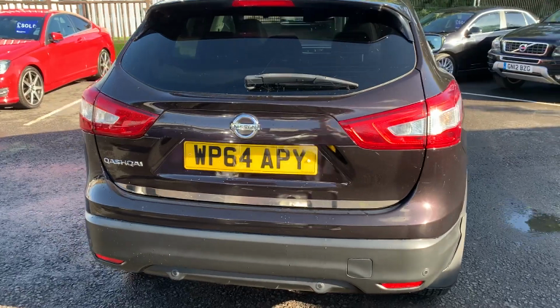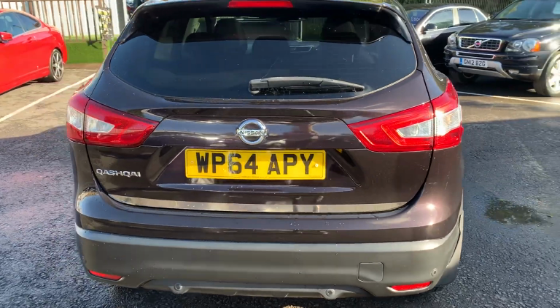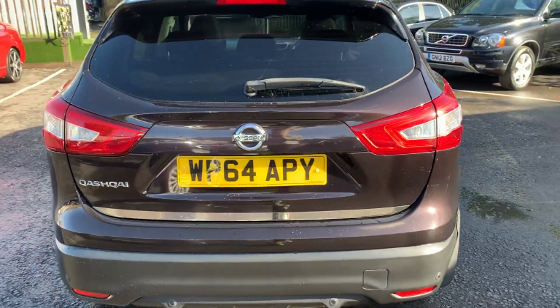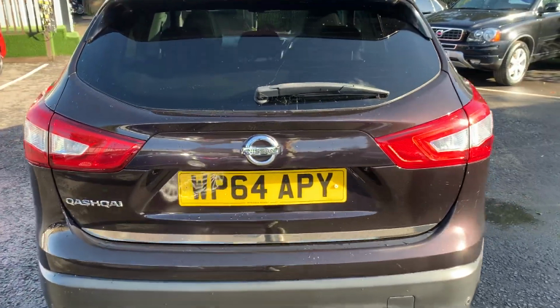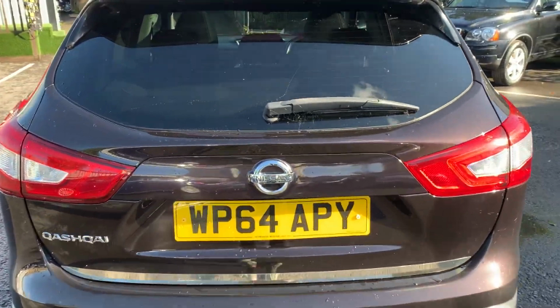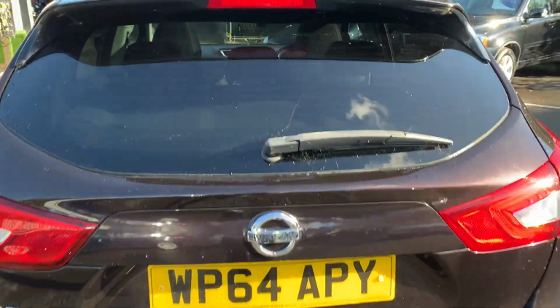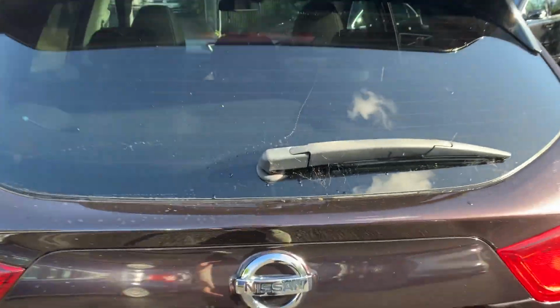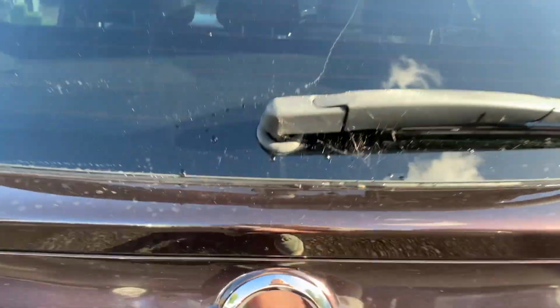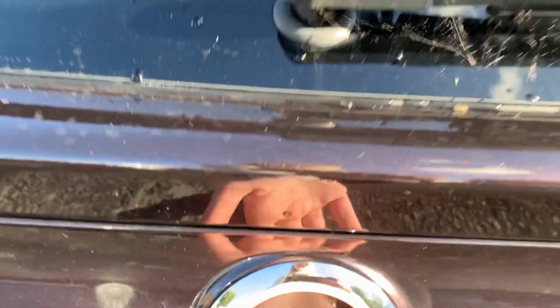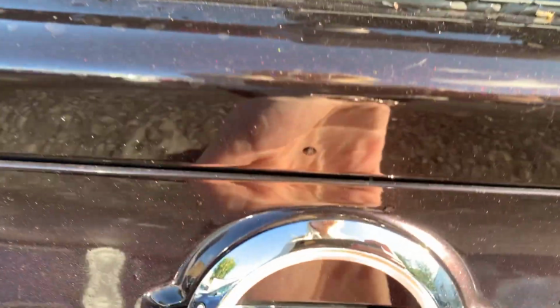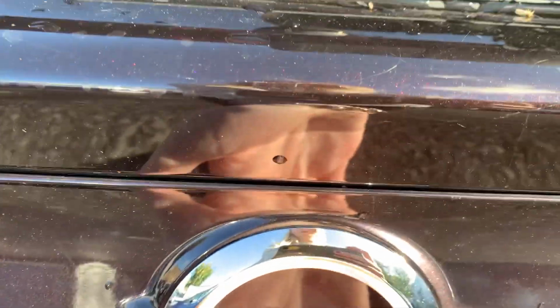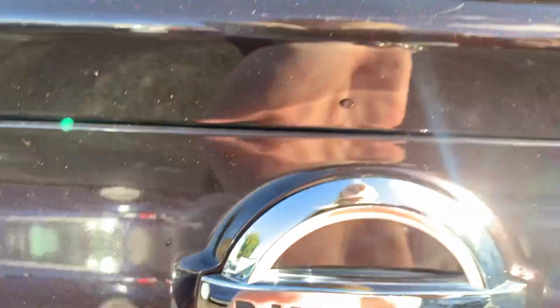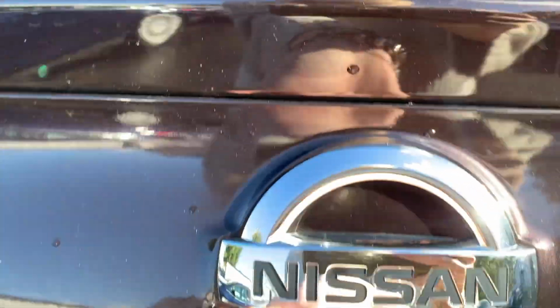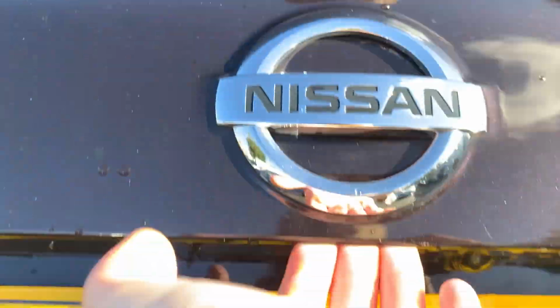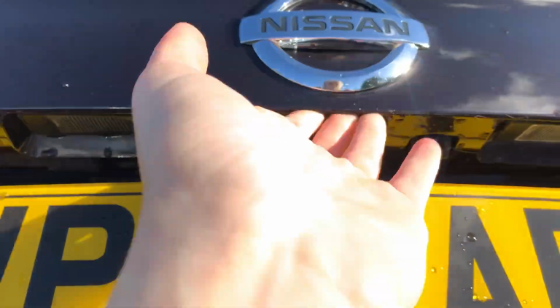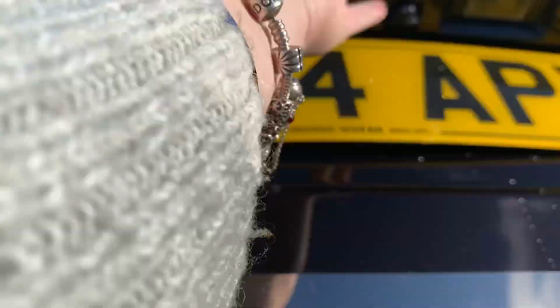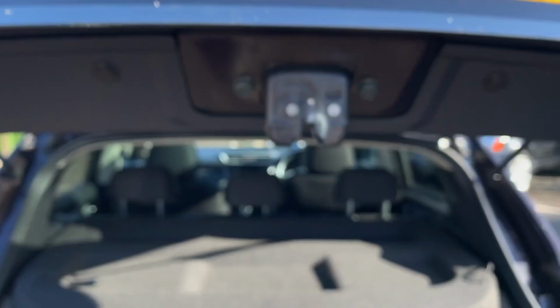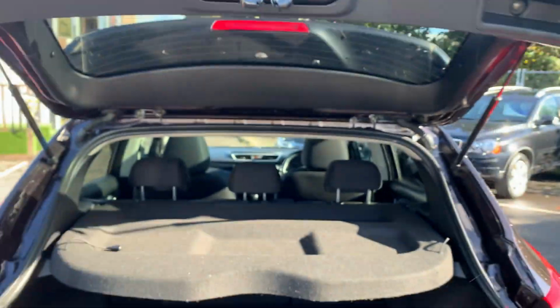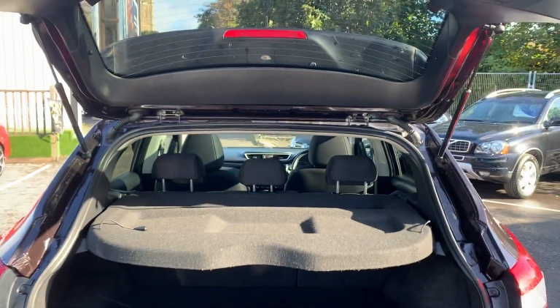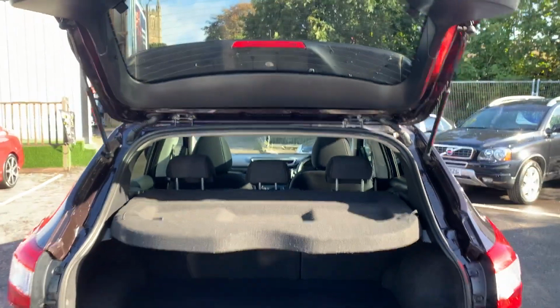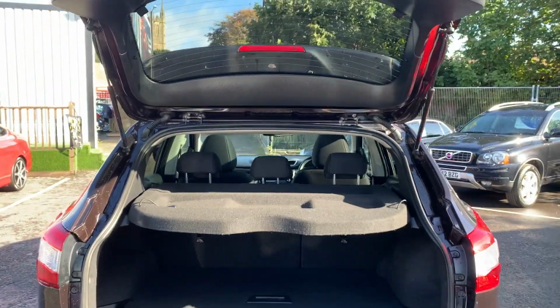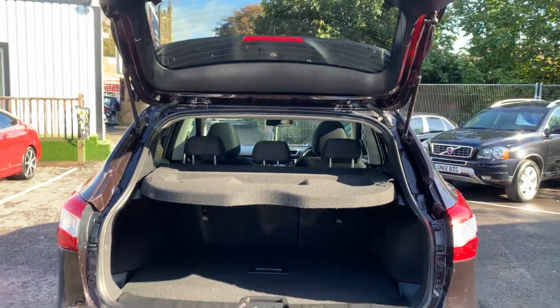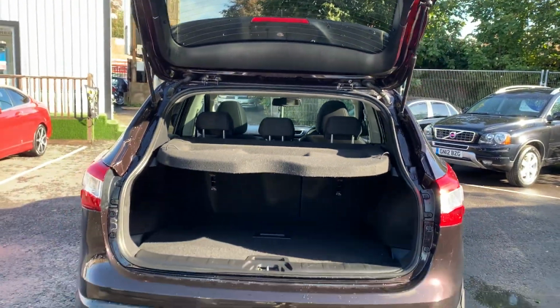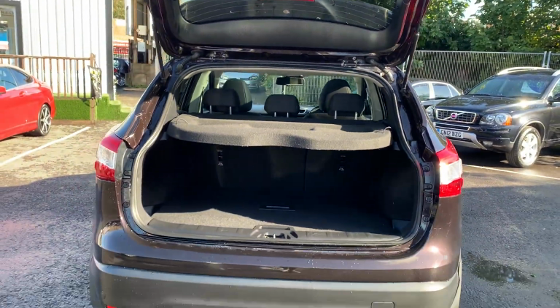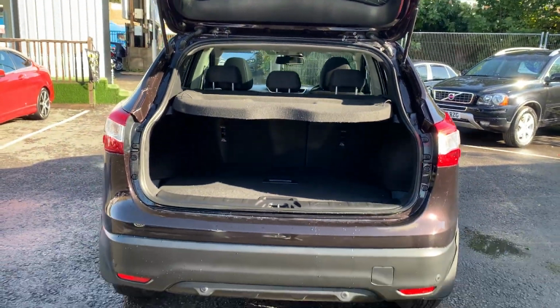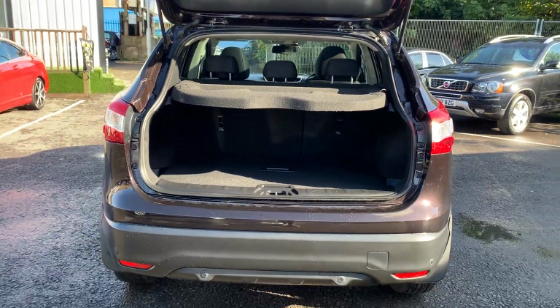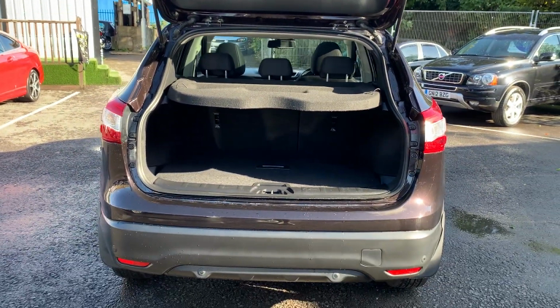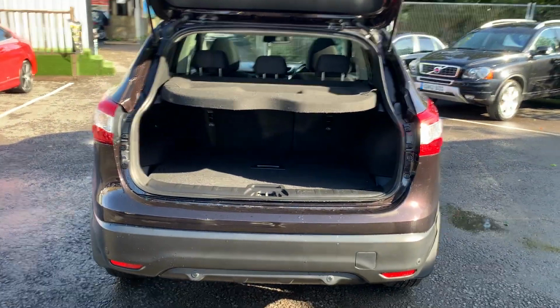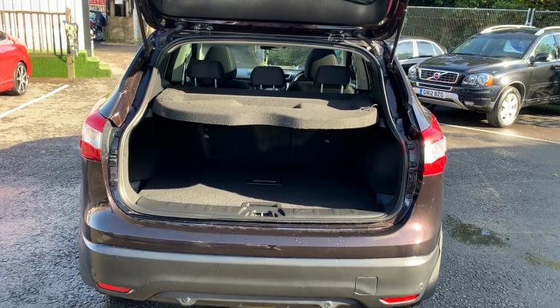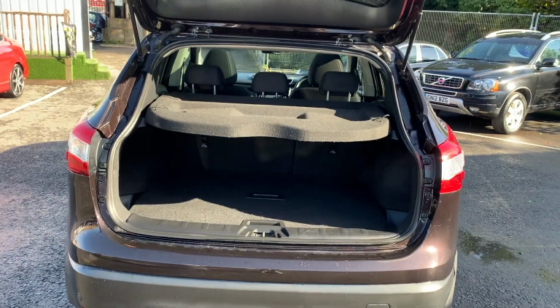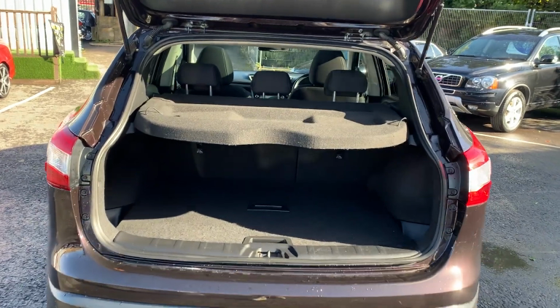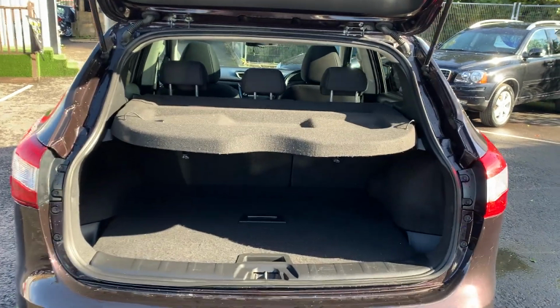If we take a look inside the boot, all still nice and tidy in there, with plenty of space as well.